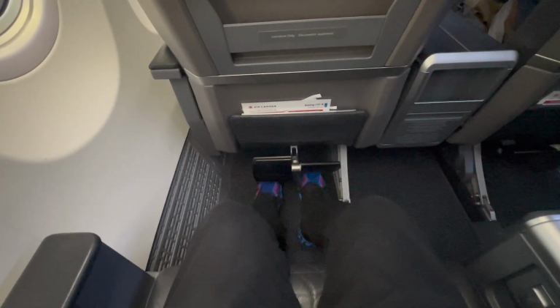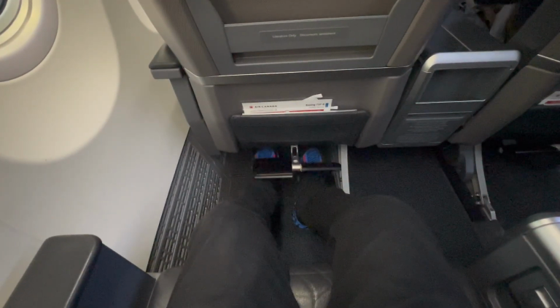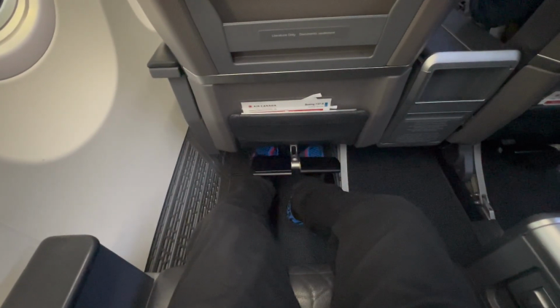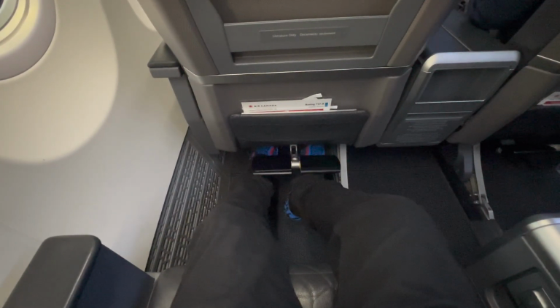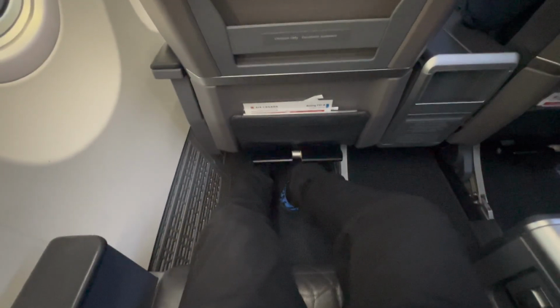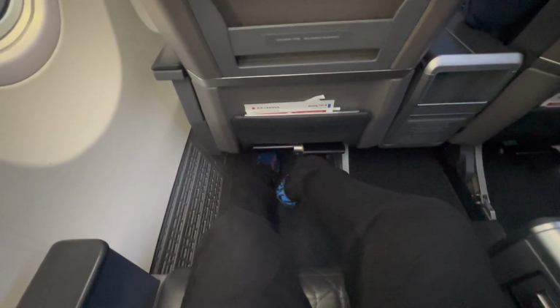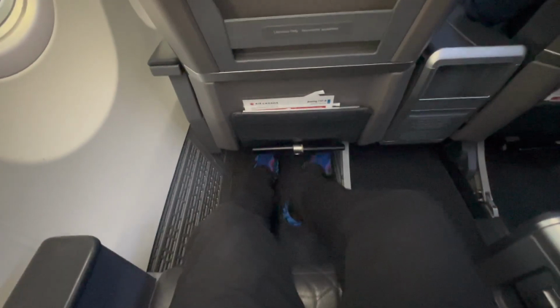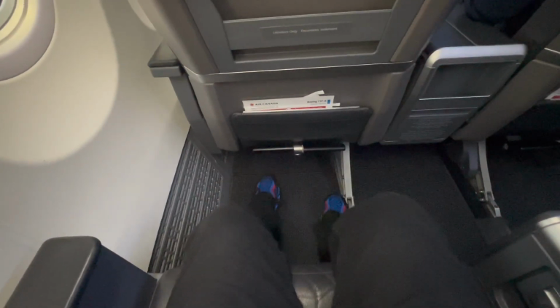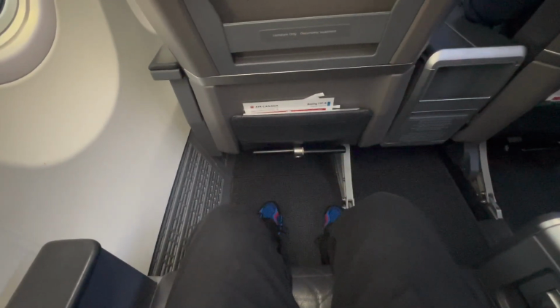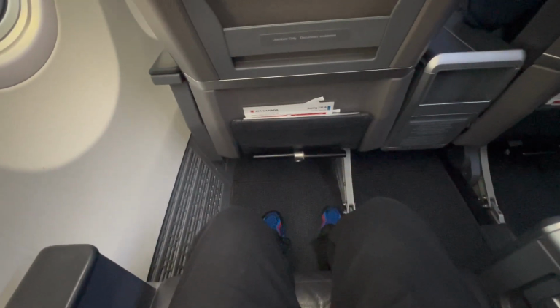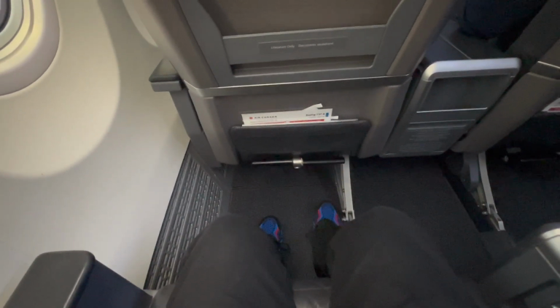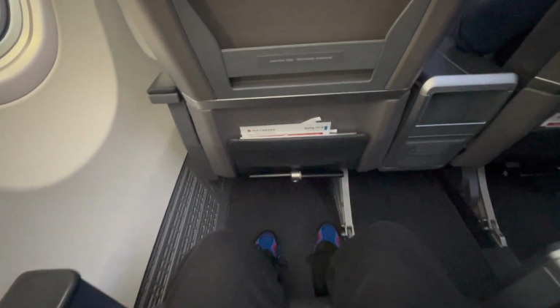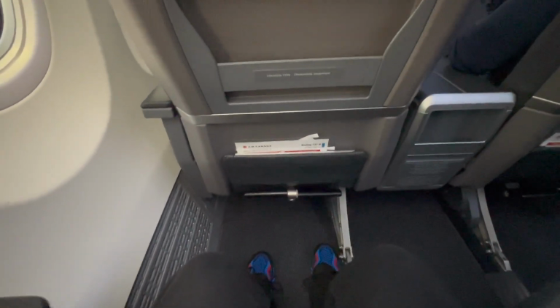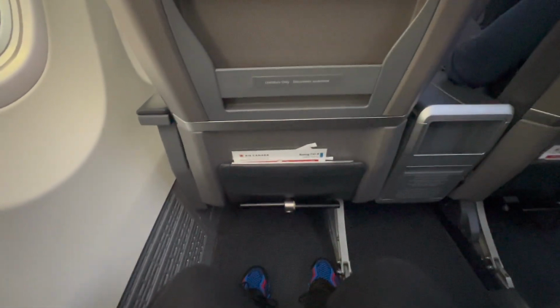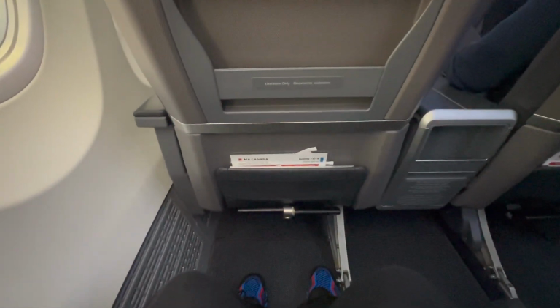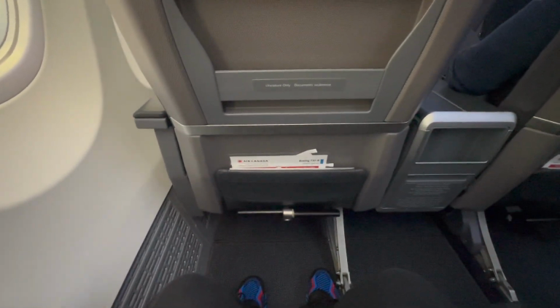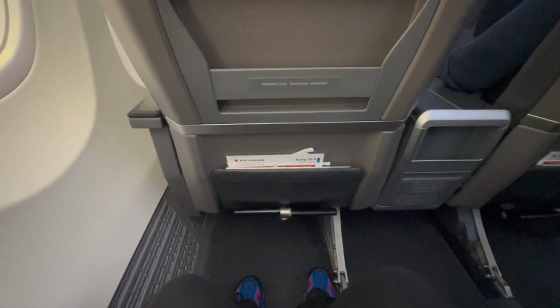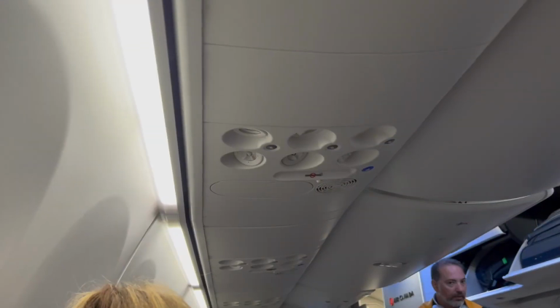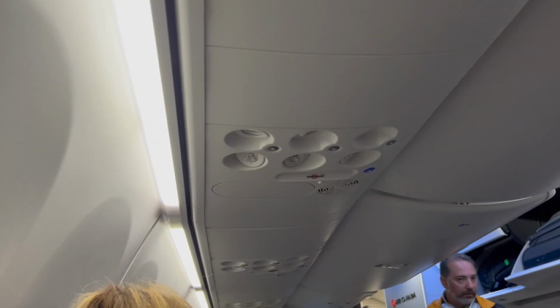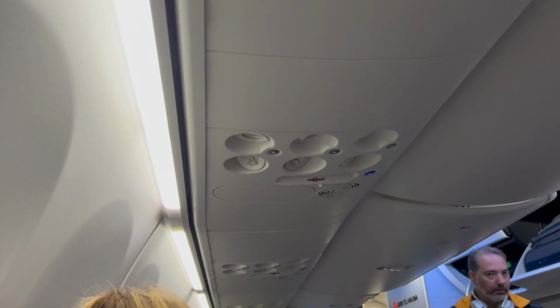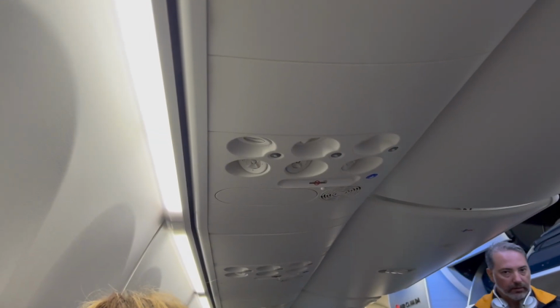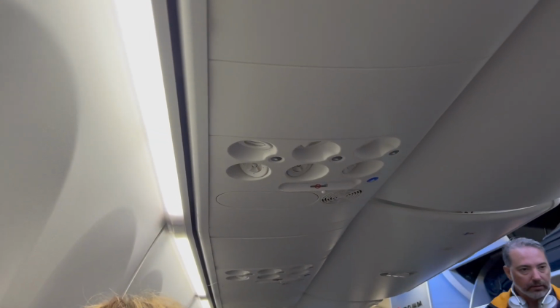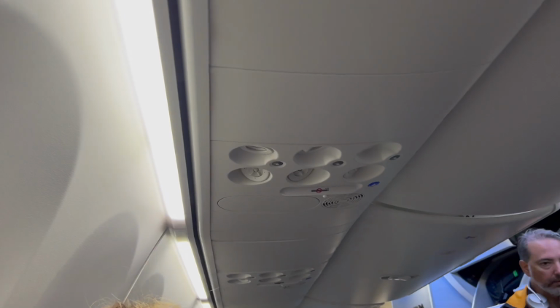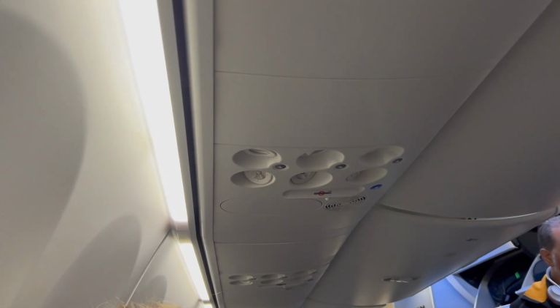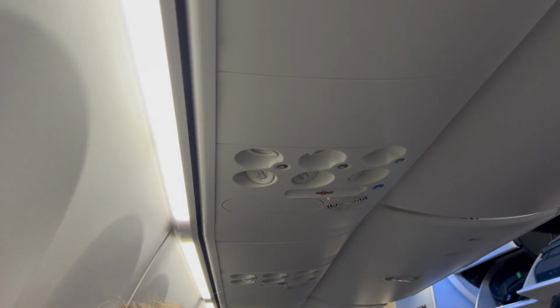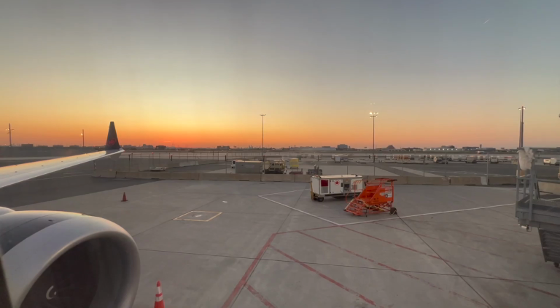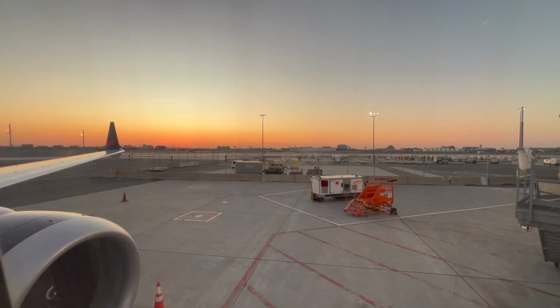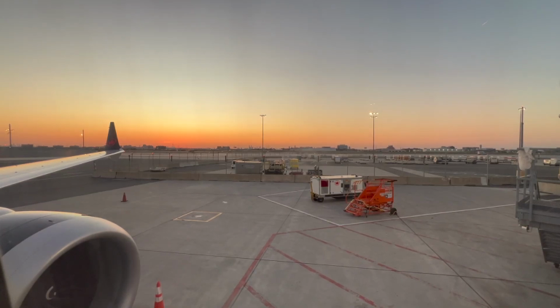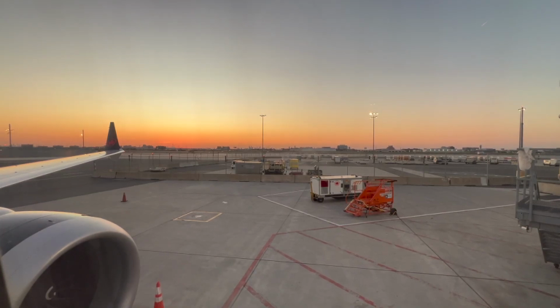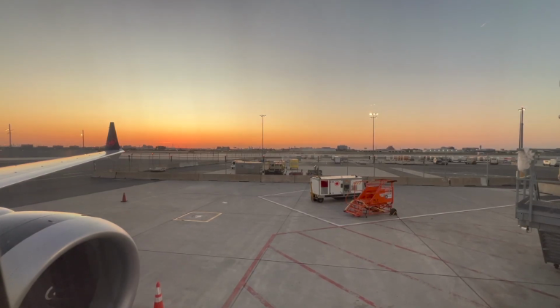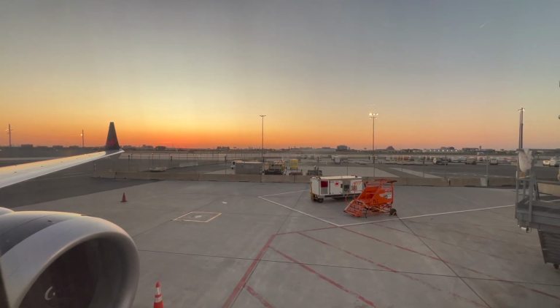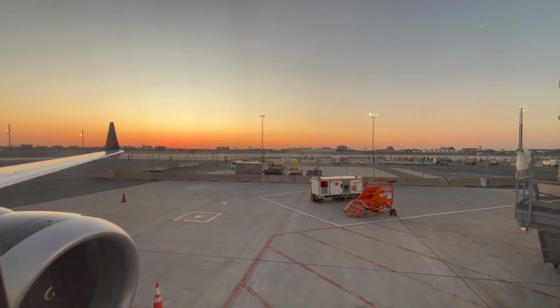Interestingly, there weren't any amenities at the seat, like a pillow or blanket. I wasn't expecting them, but I thought that for a 3-4 hour international business class flight on a premium airline, they could have at least had a pillow or something.